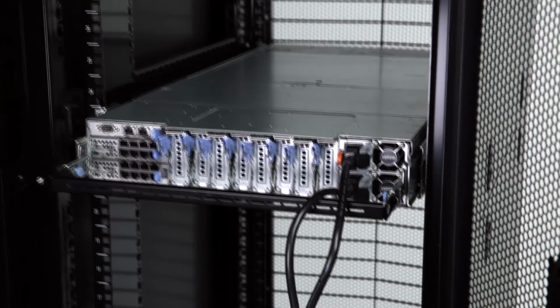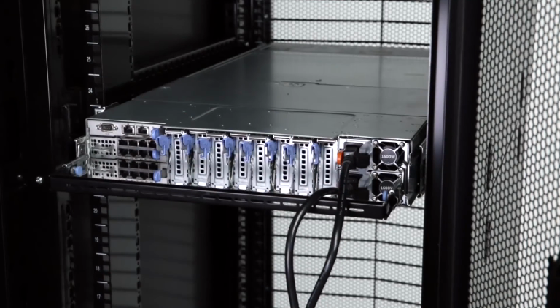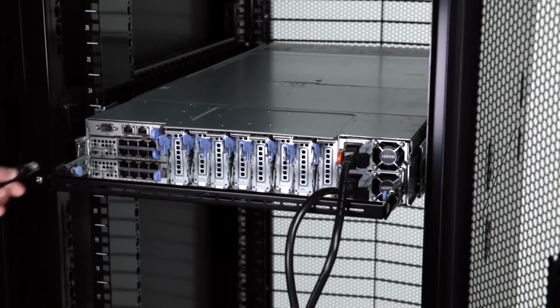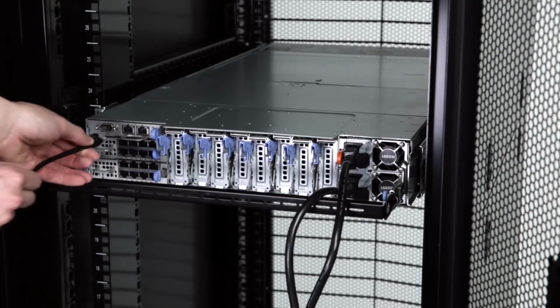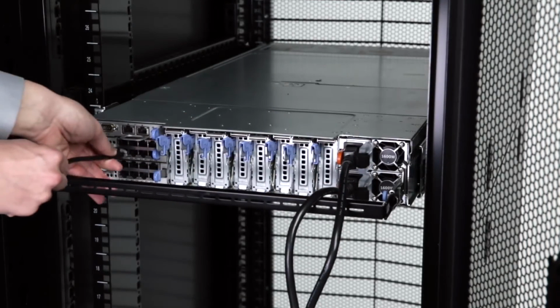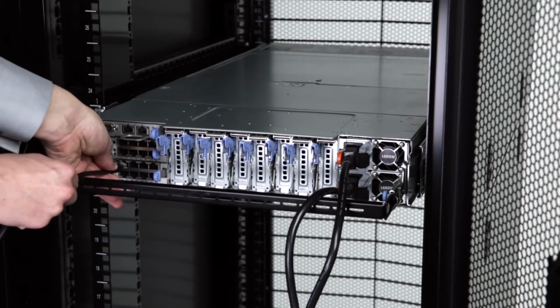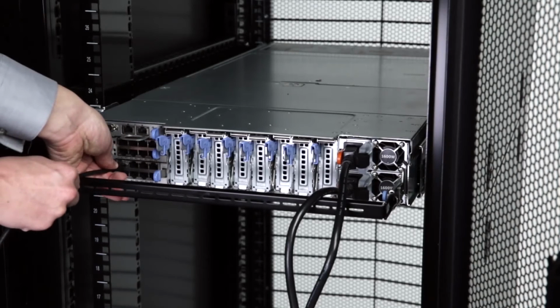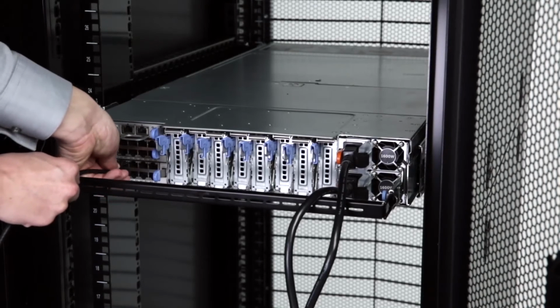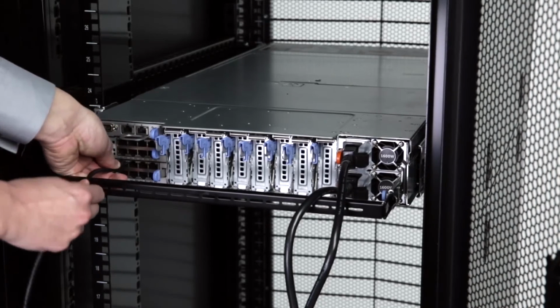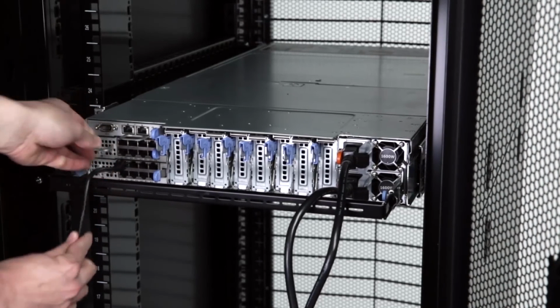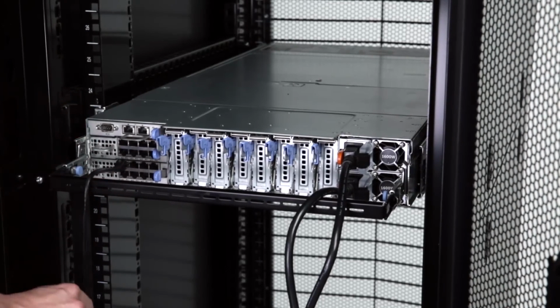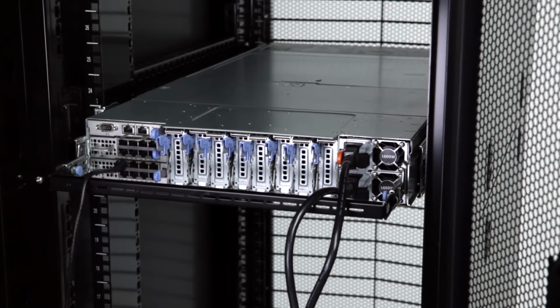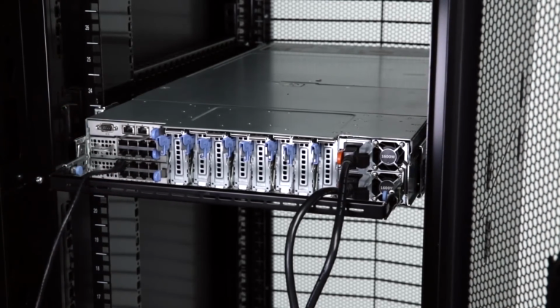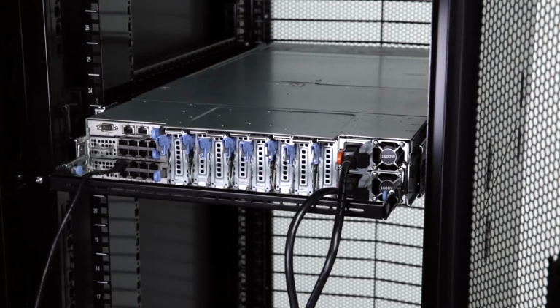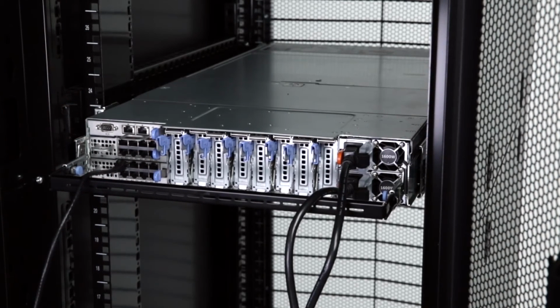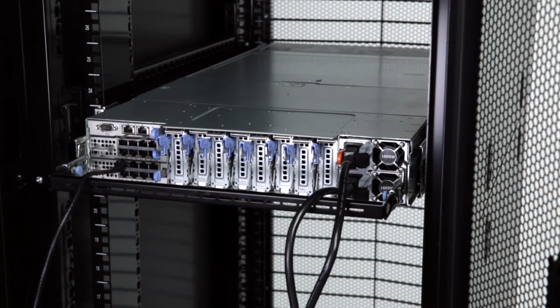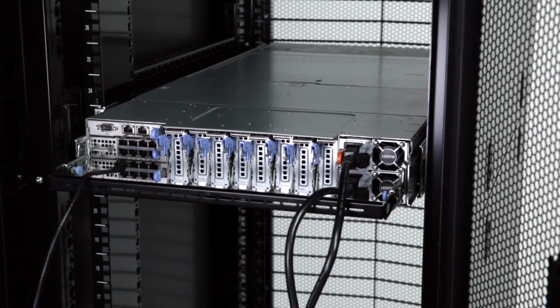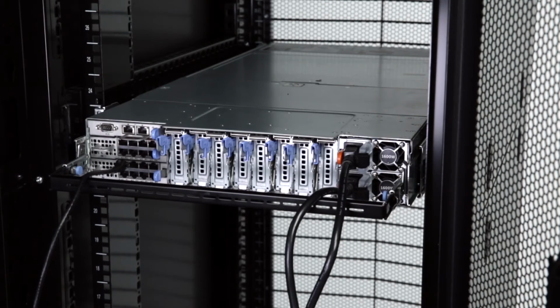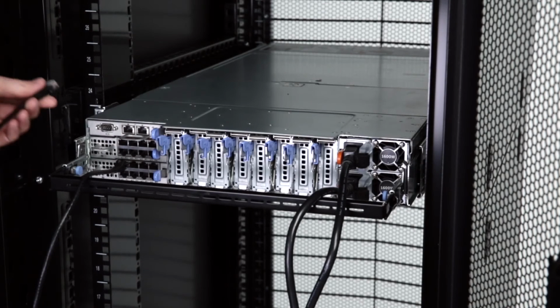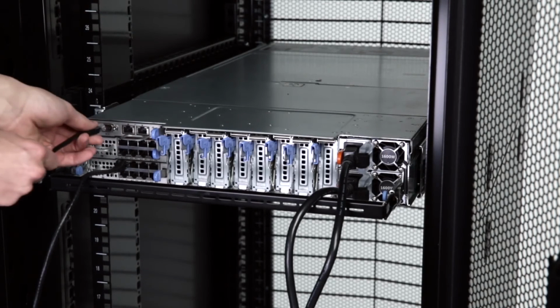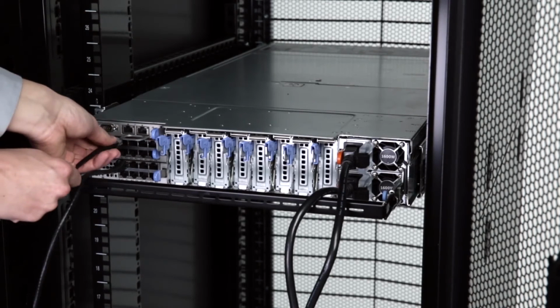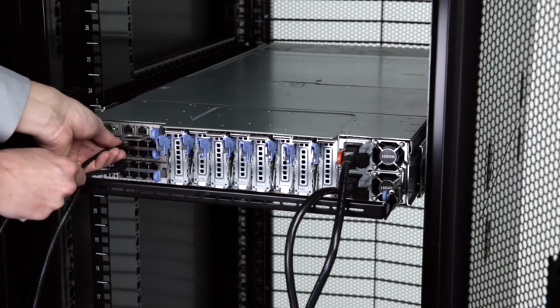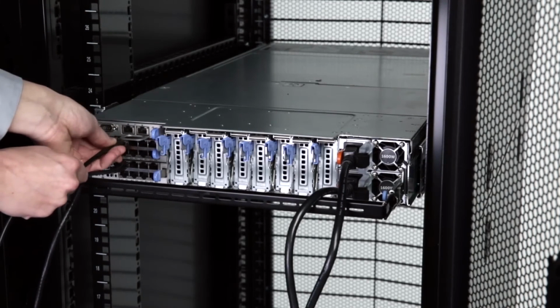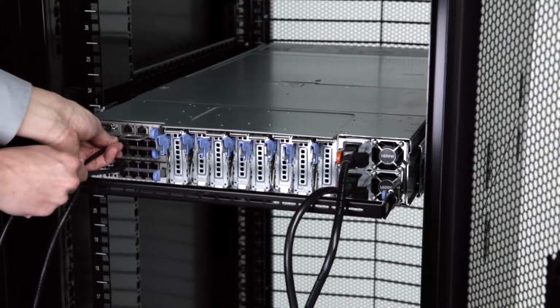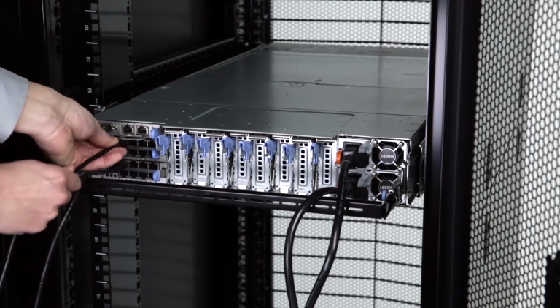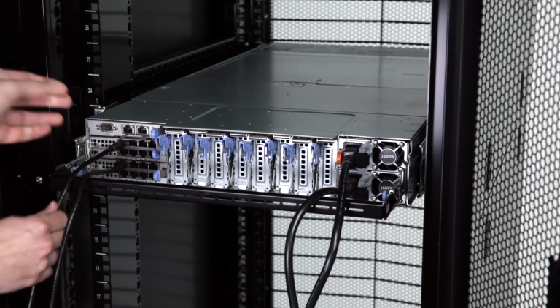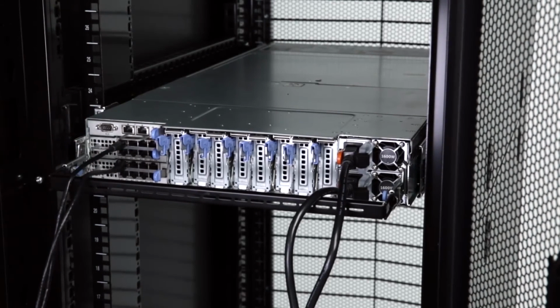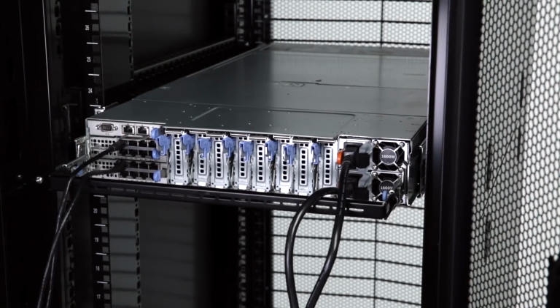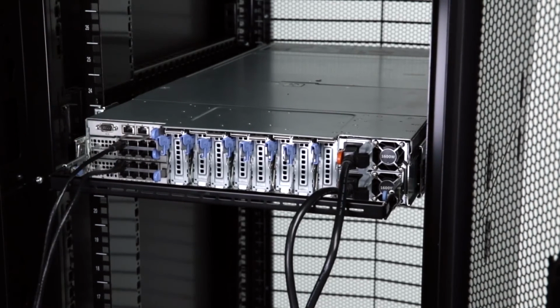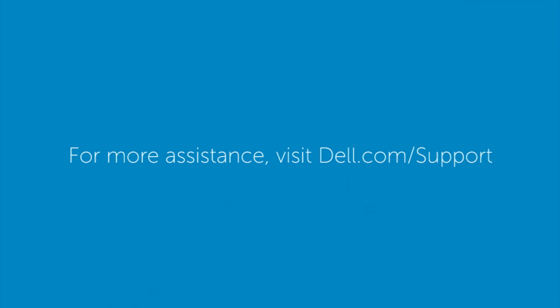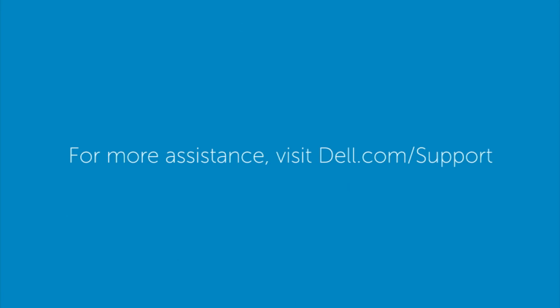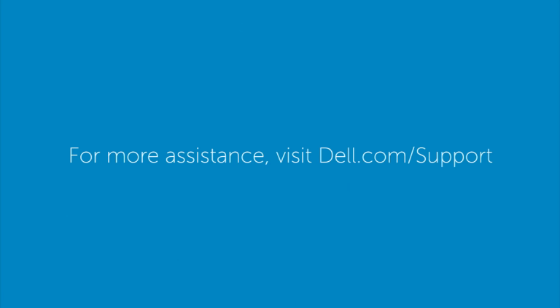And finally, plug in ethernet cables into the network ports. For more information, visit dell.com/support.